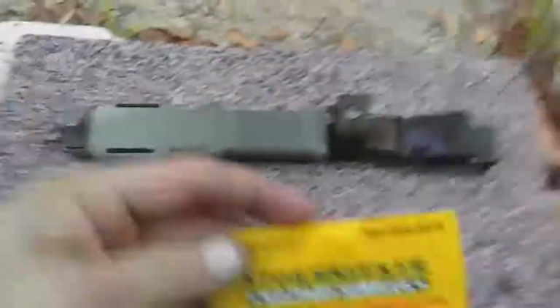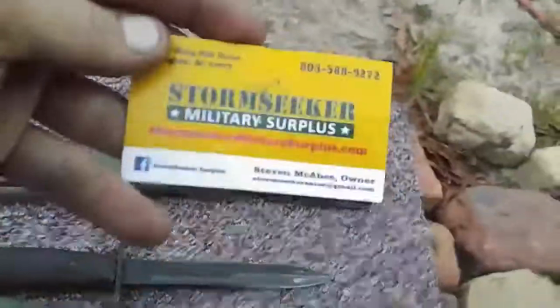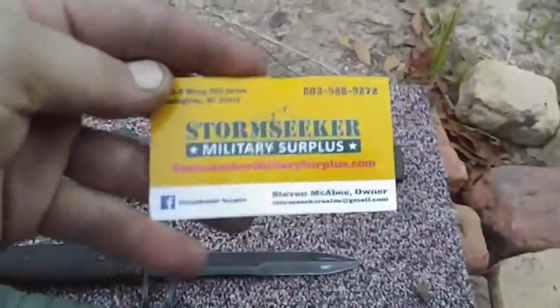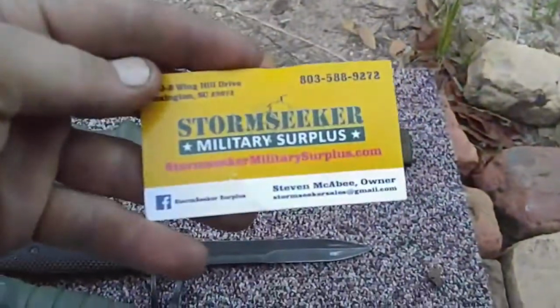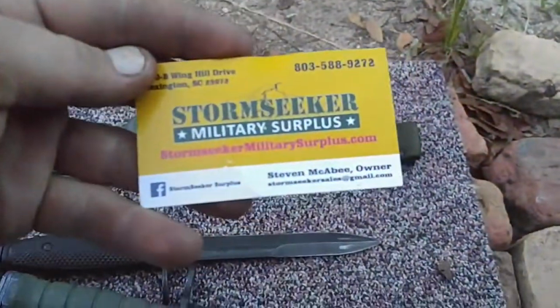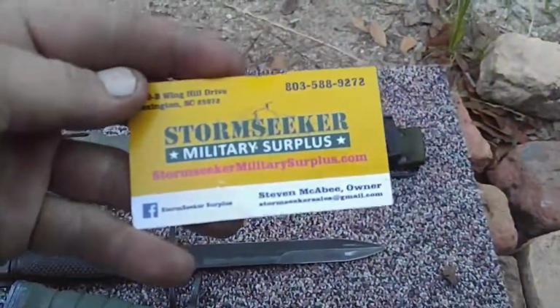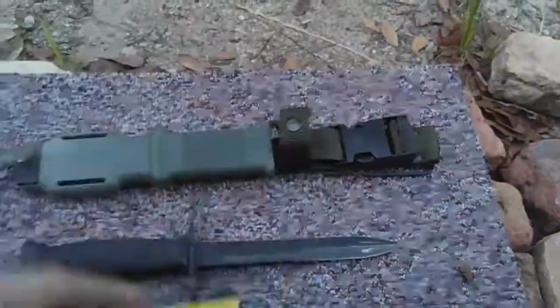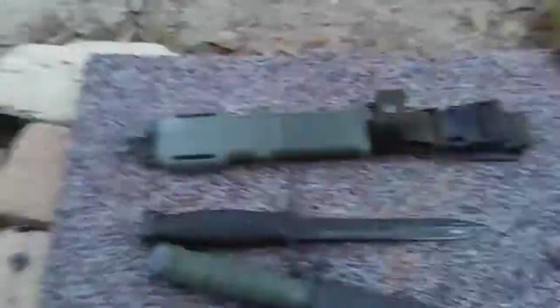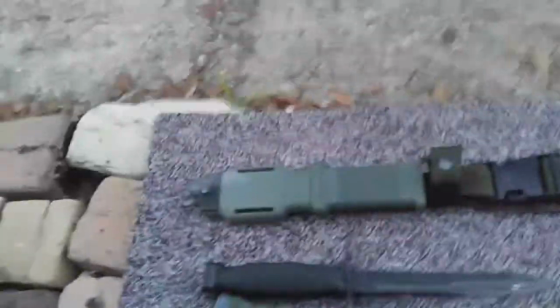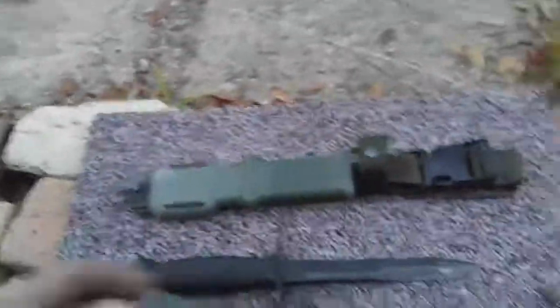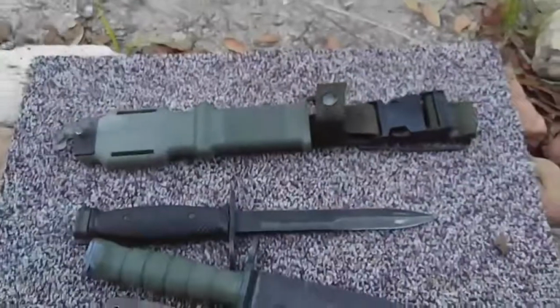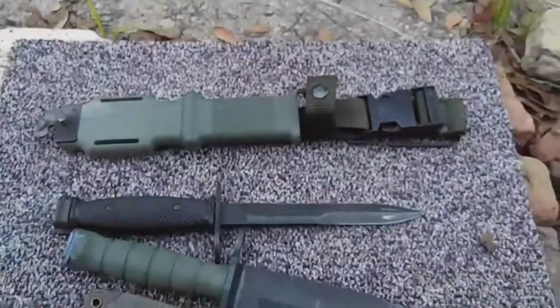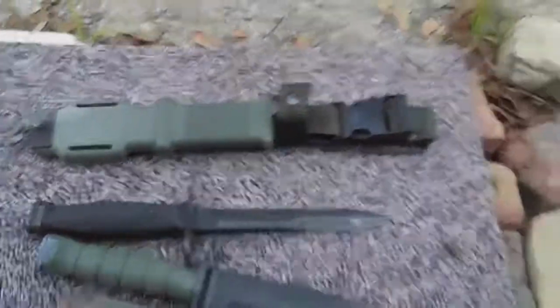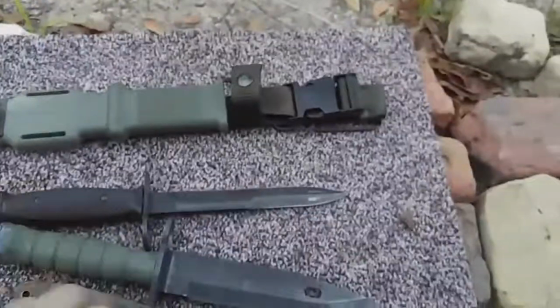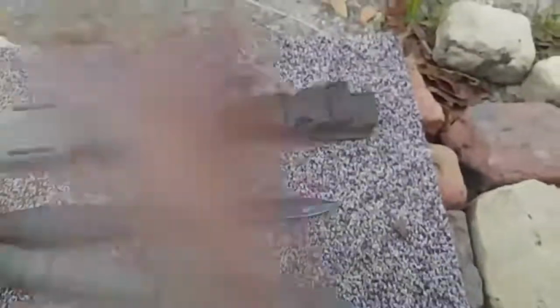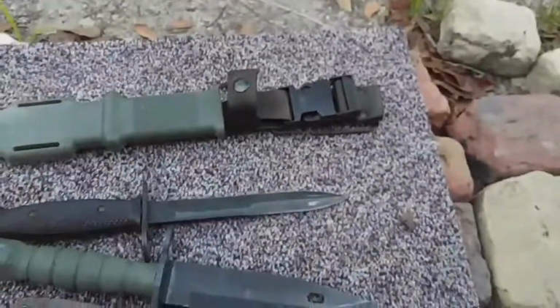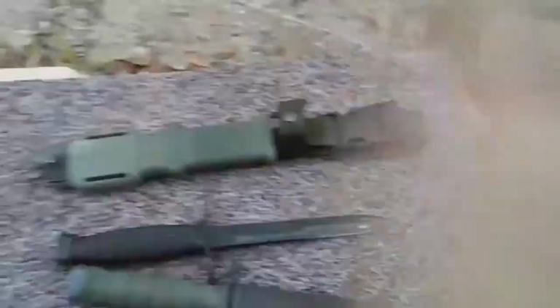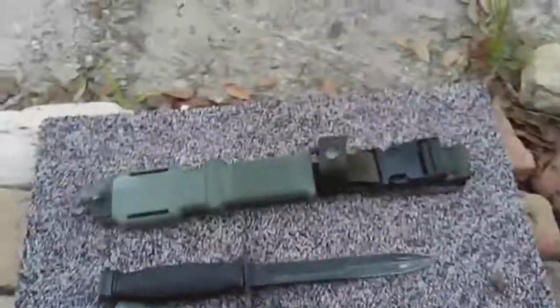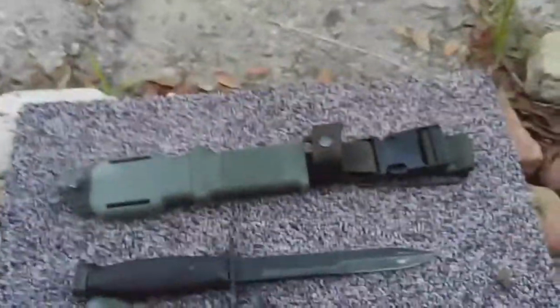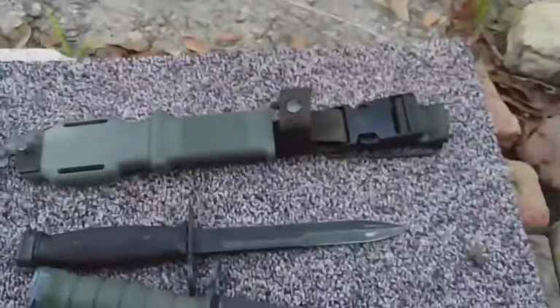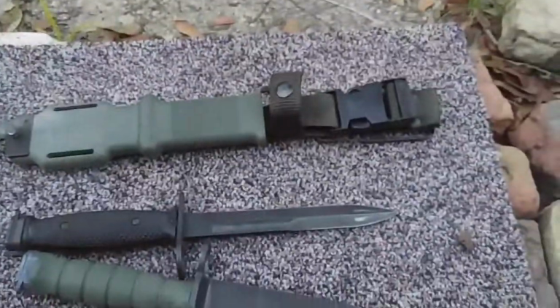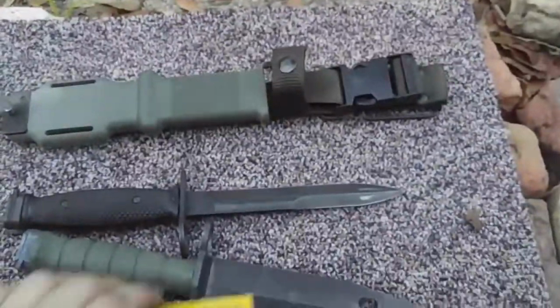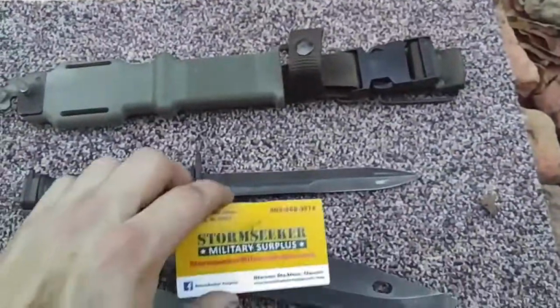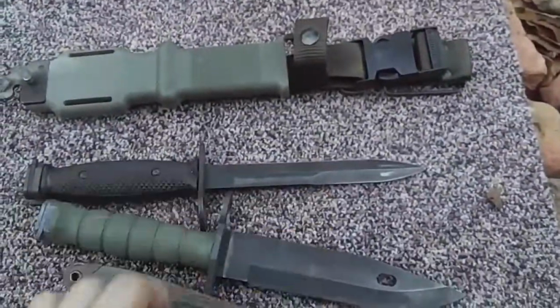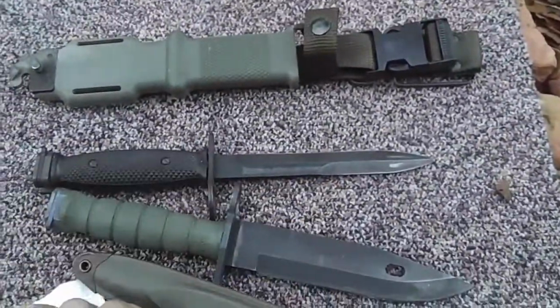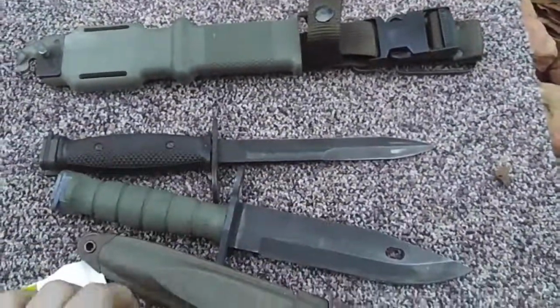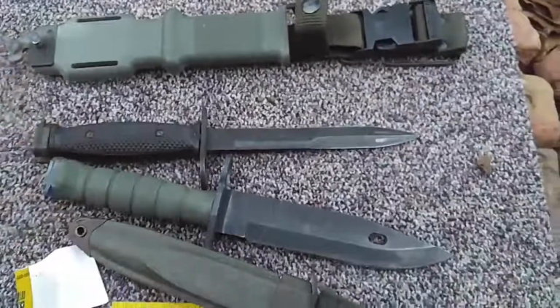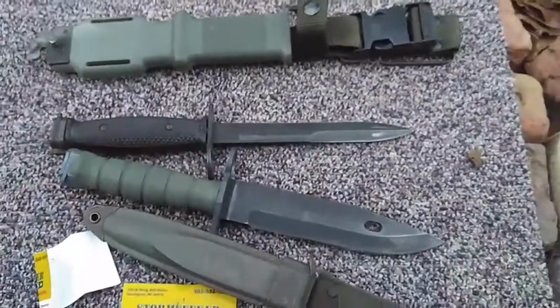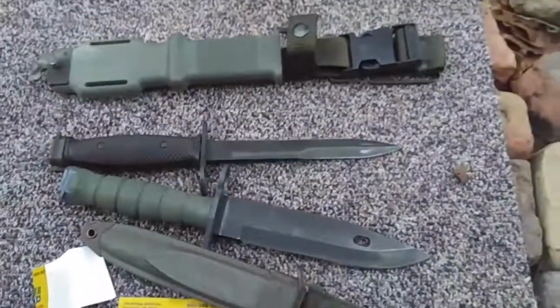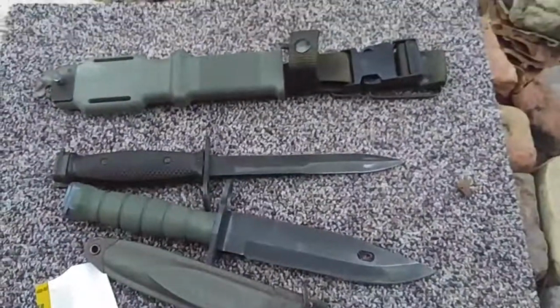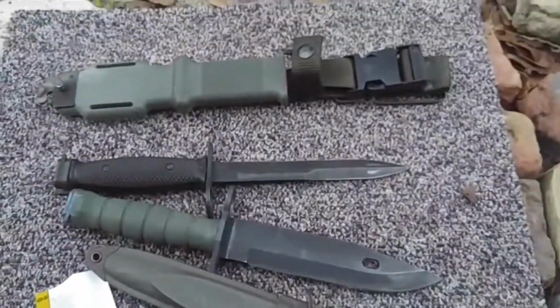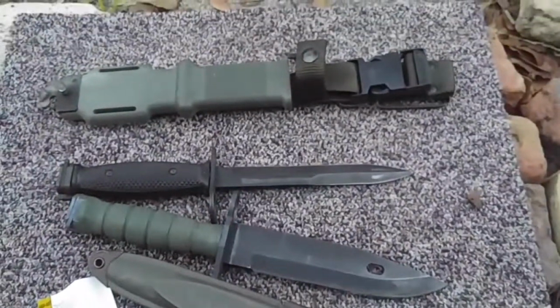Well, I am impressed, Stormseeker. Biting fly — sun down, gotta love it. Now I'm going to get some photos with my AR.